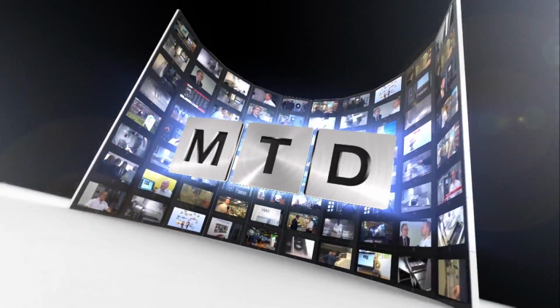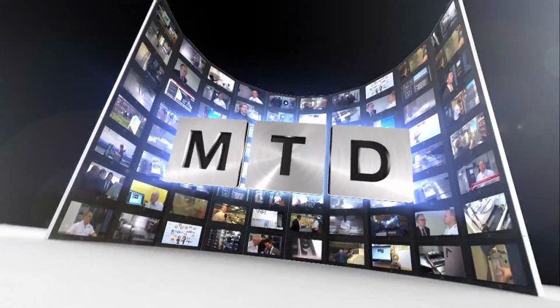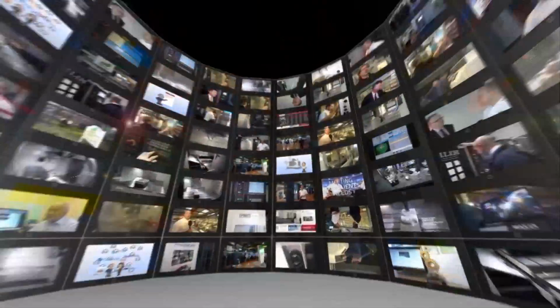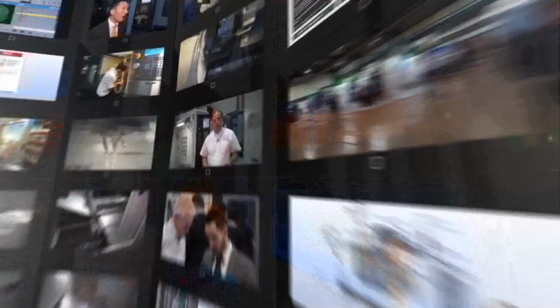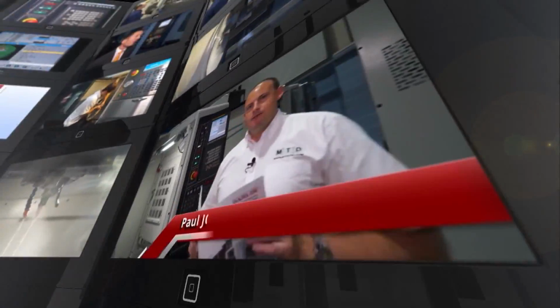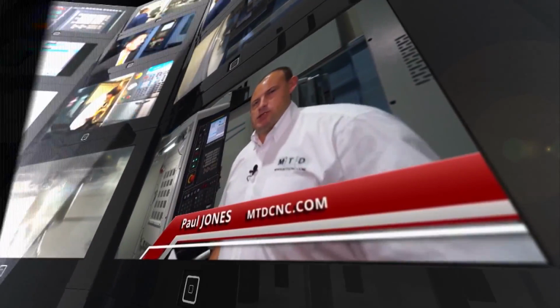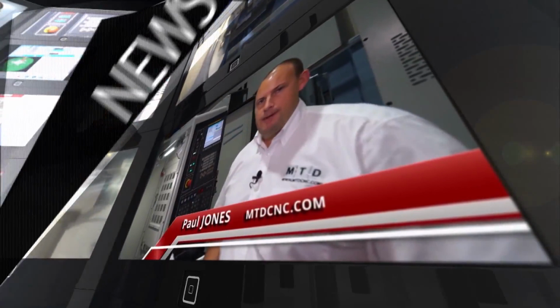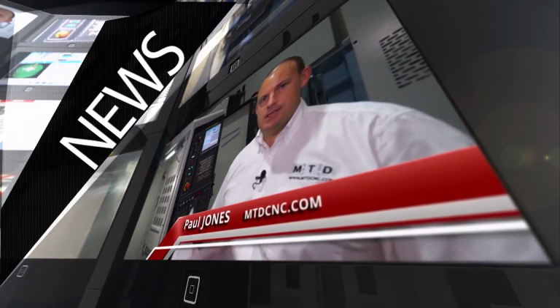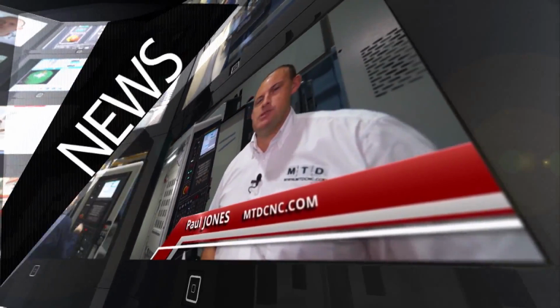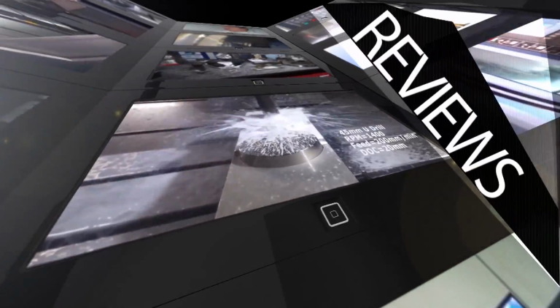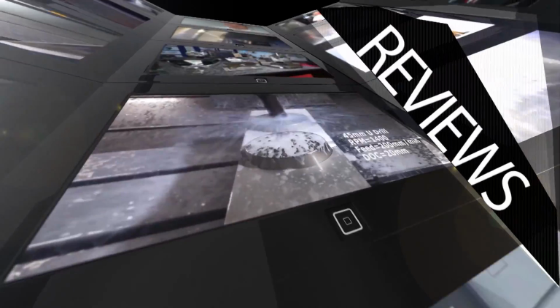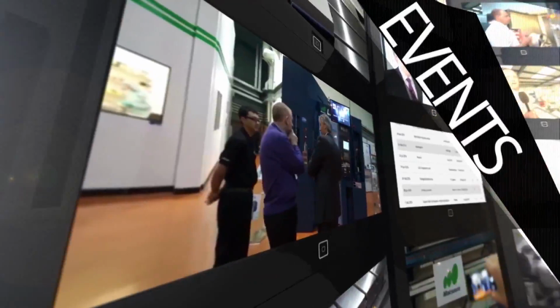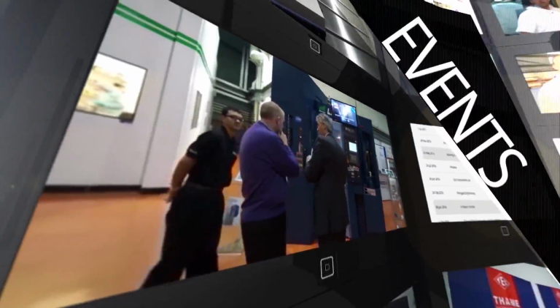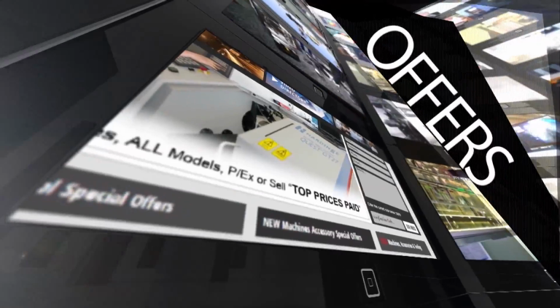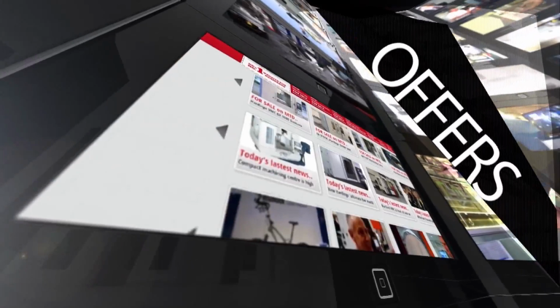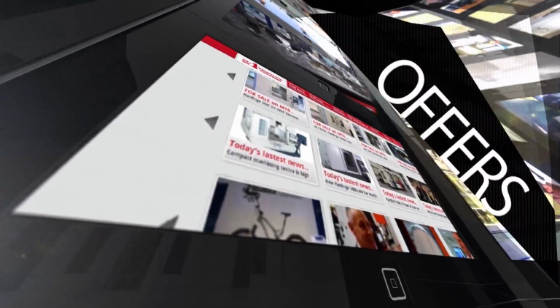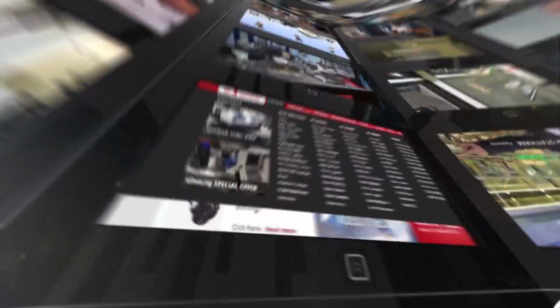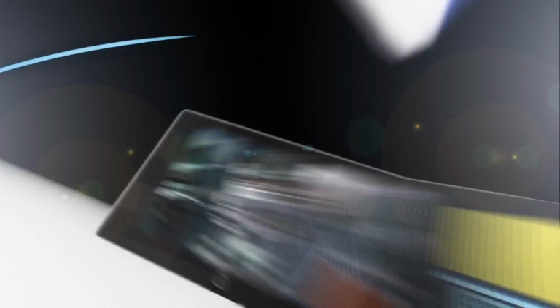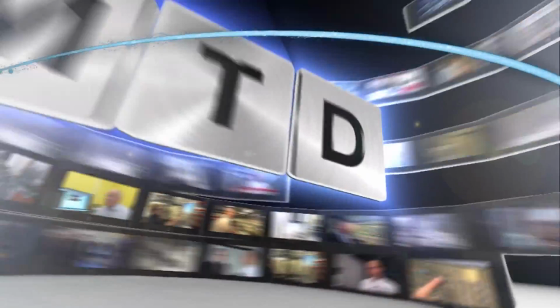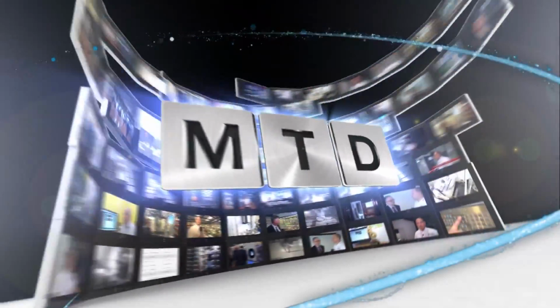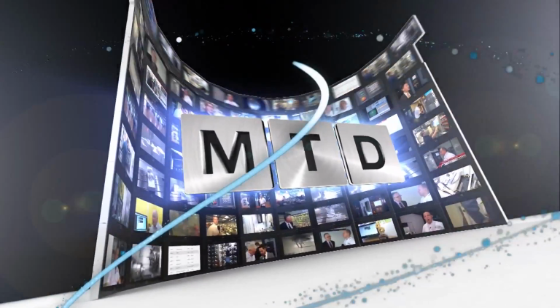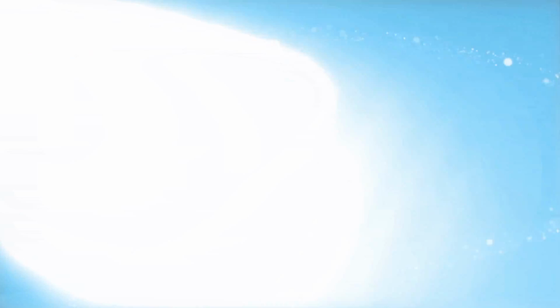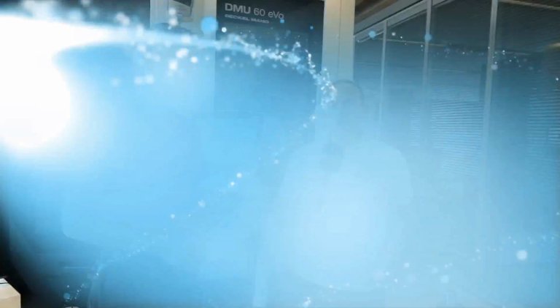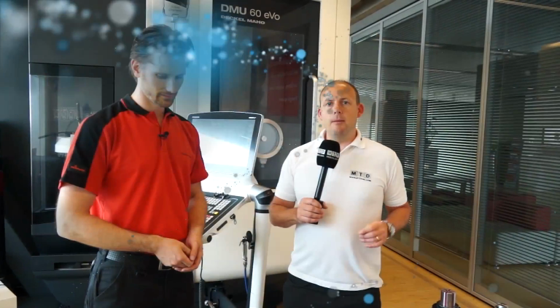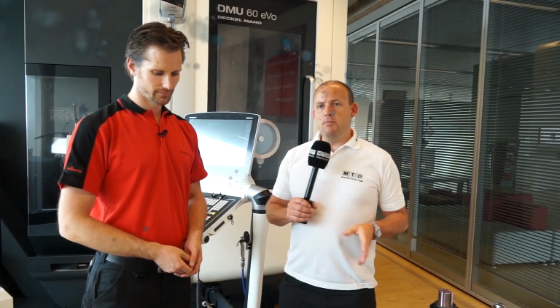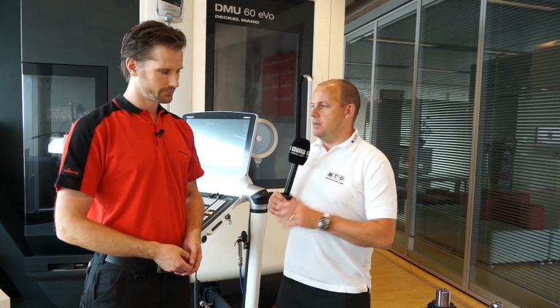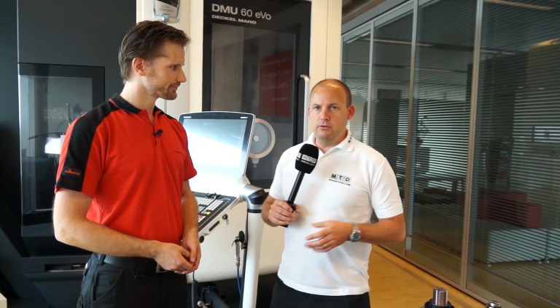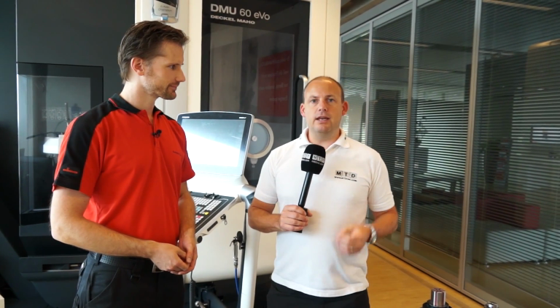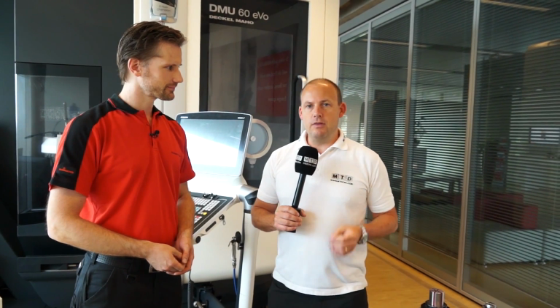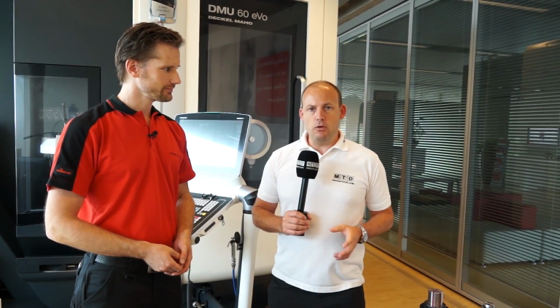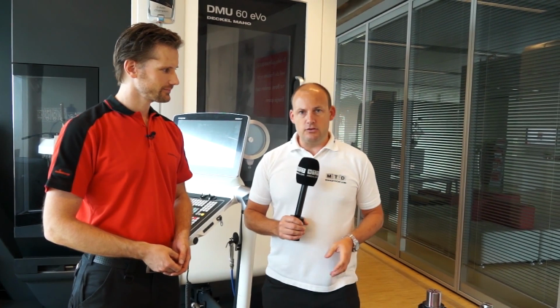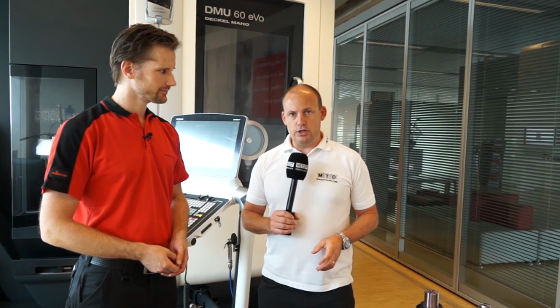MTD CNC, bringing you the latest engineering news, reviews, events and special offers via video media. I'm at Heimbook, I'm with Clemens and we're going to now look at the Manok stationary chuck.